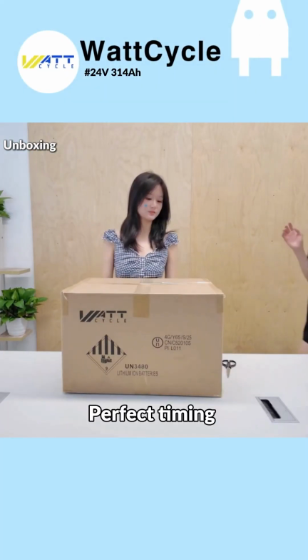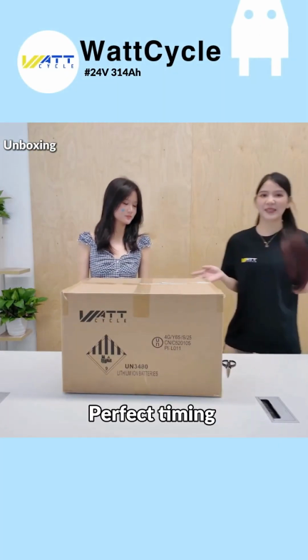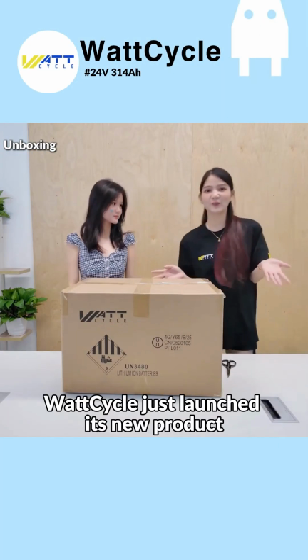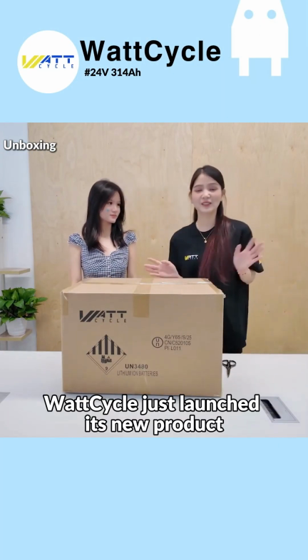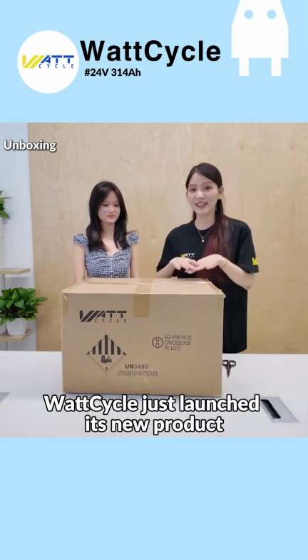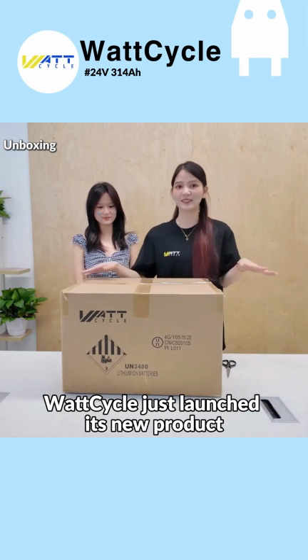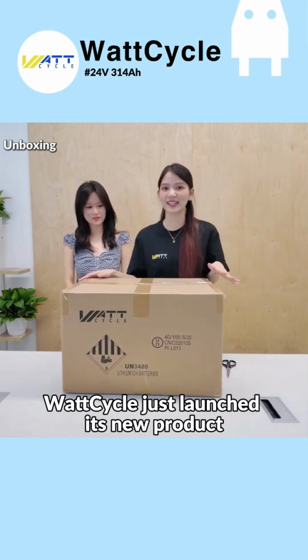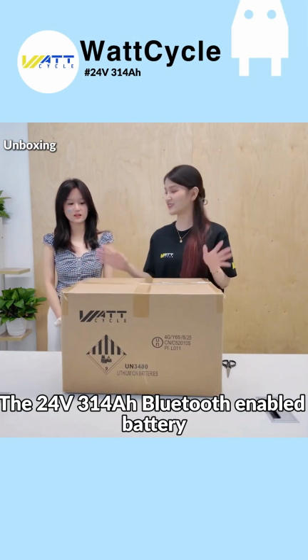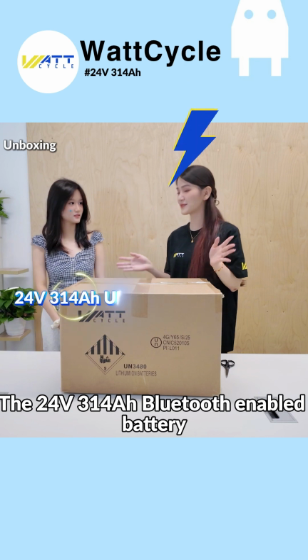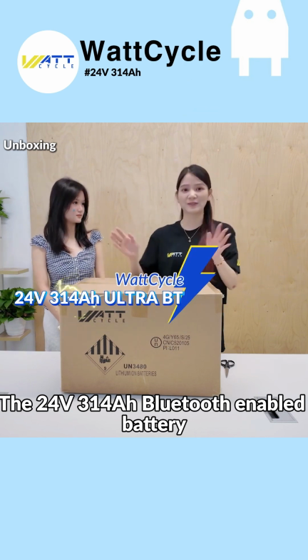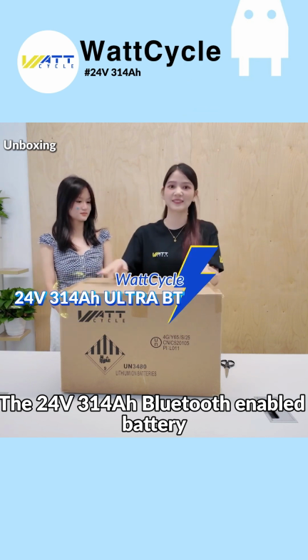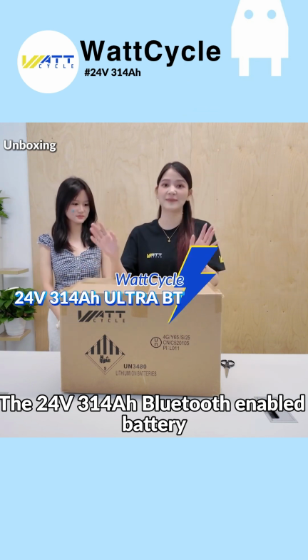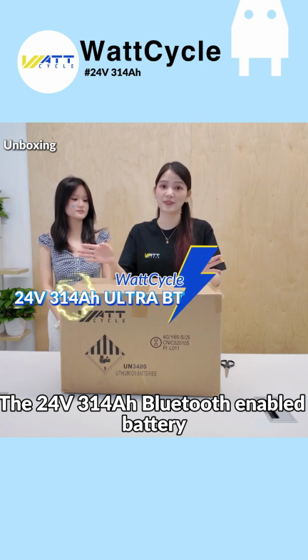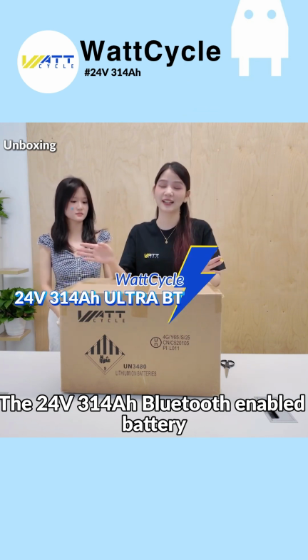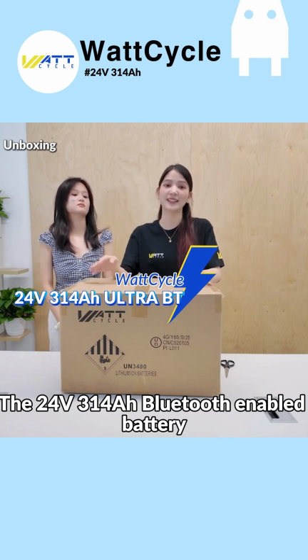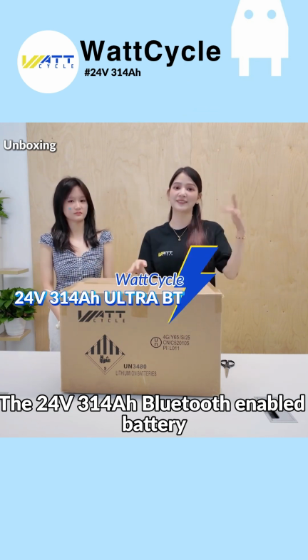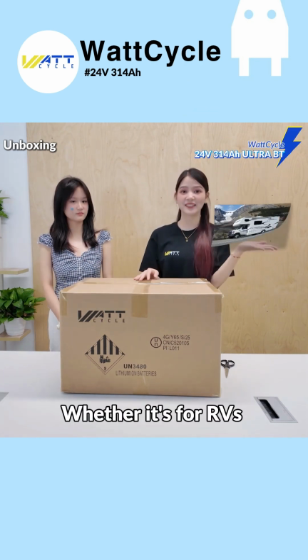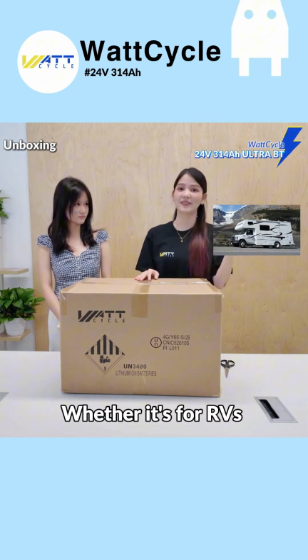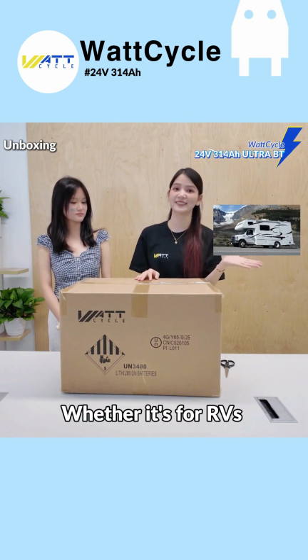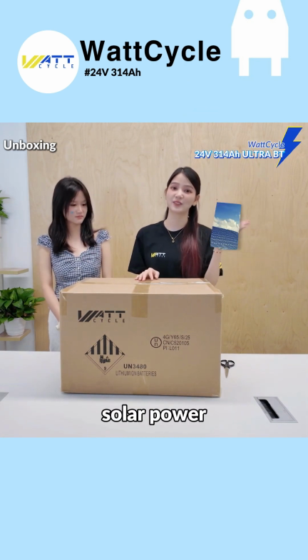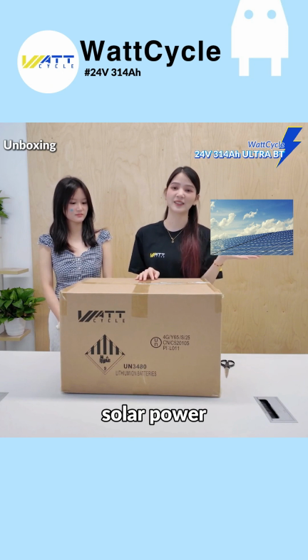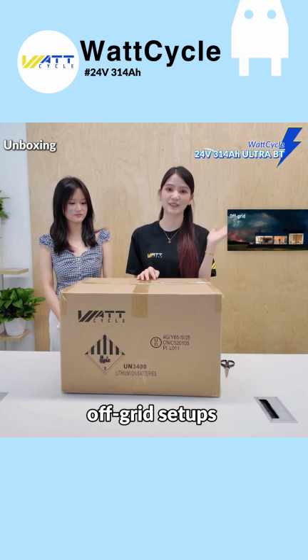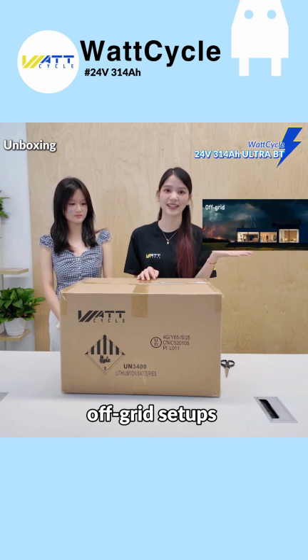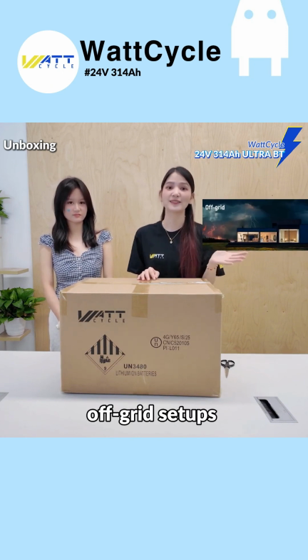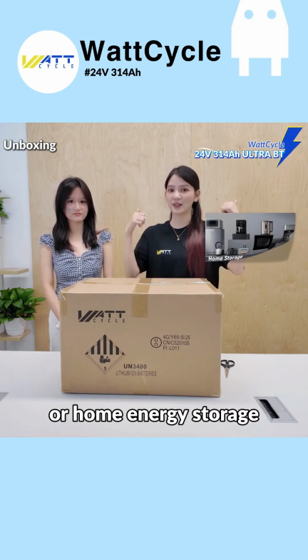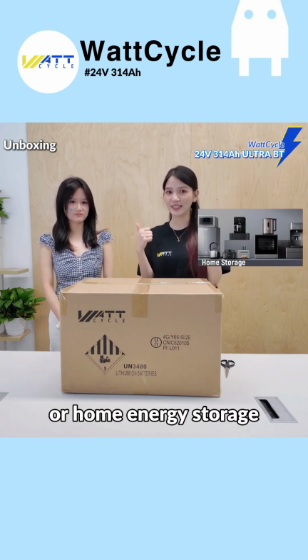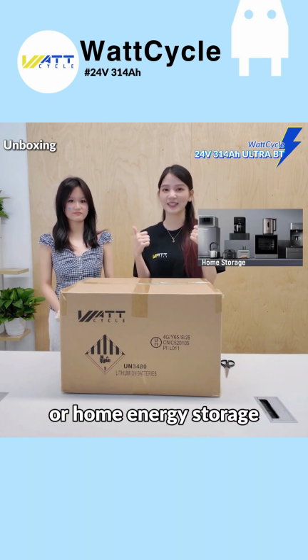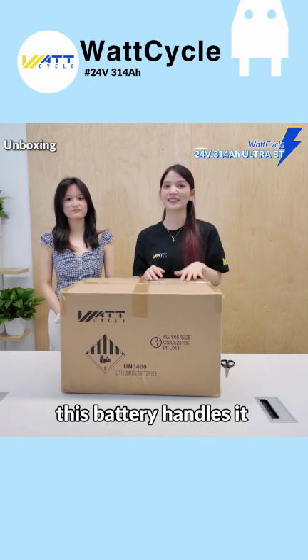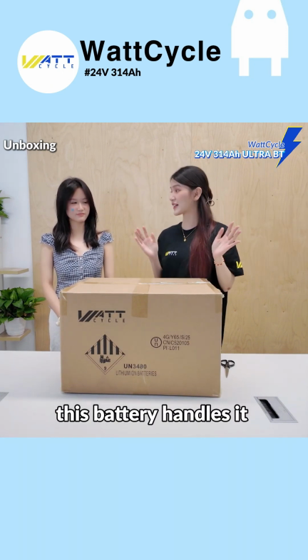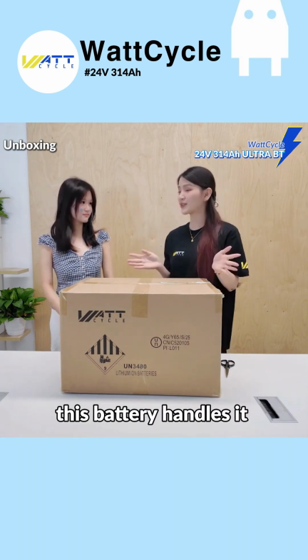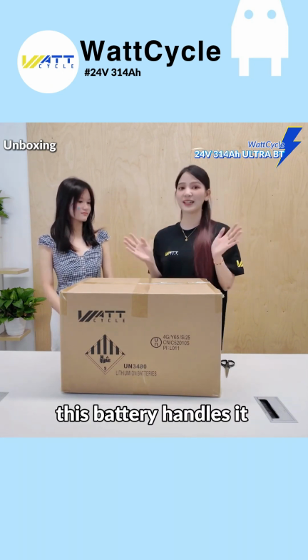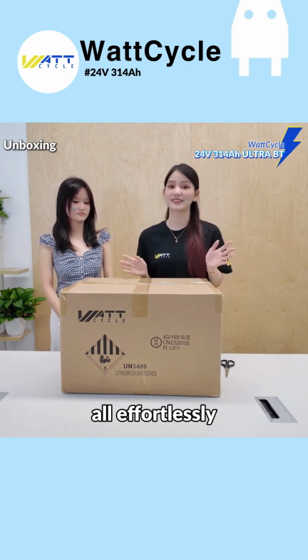Perfect timing! WattCycle just launched its new product, the 24-volt 314-amp-hour Bluetooth-enabled battery. Whether it's for RVs, solar power, off-grid setups, or home energy storage, this battery handles it all effortlessly.